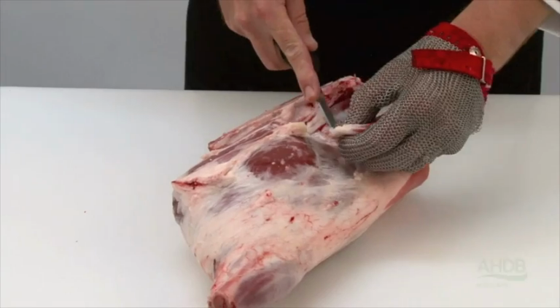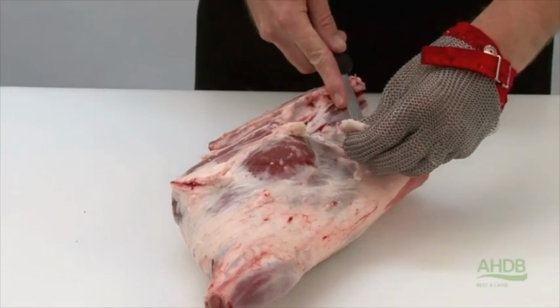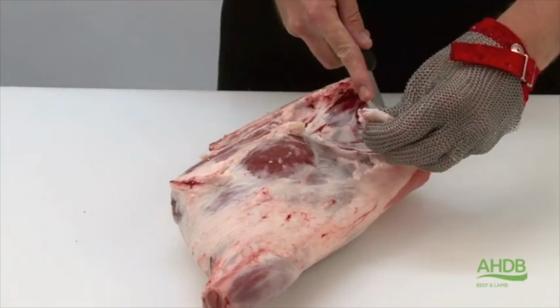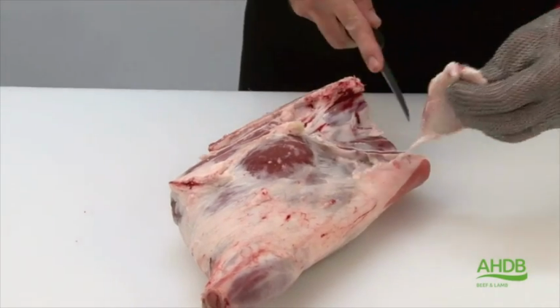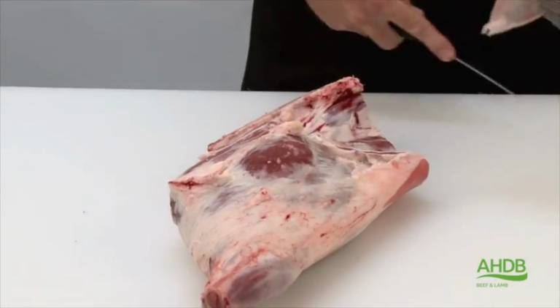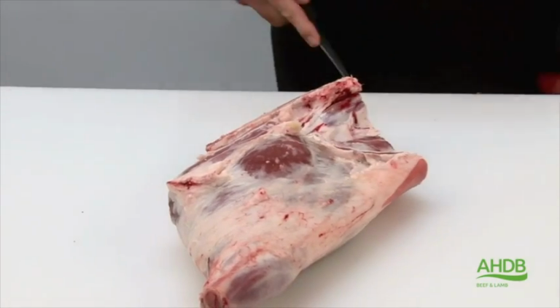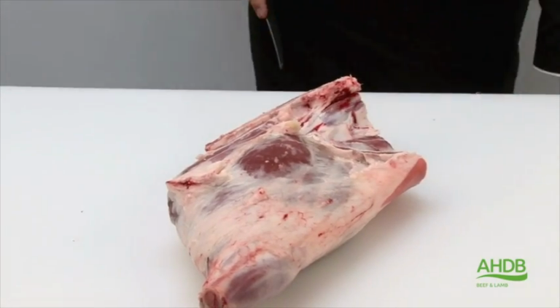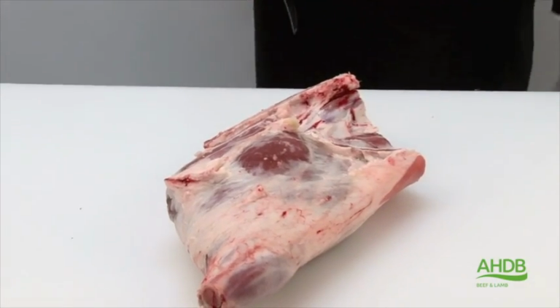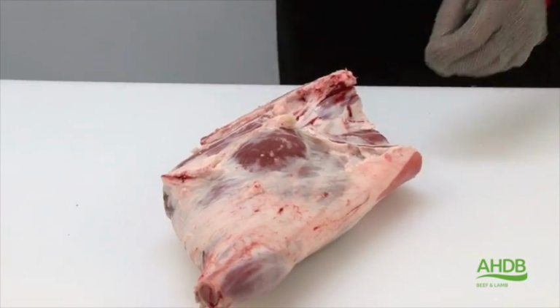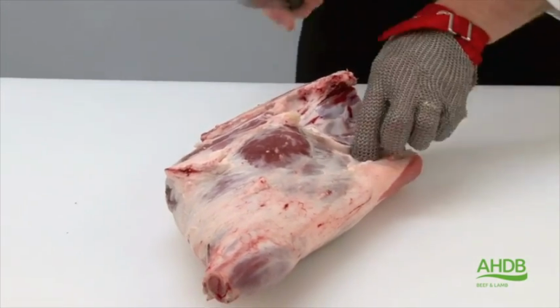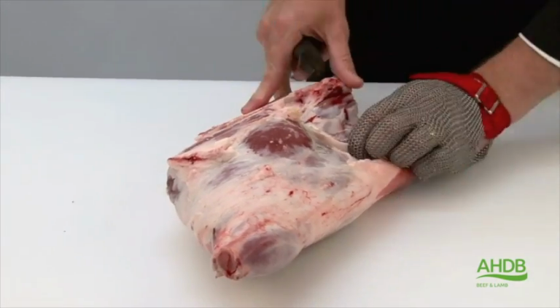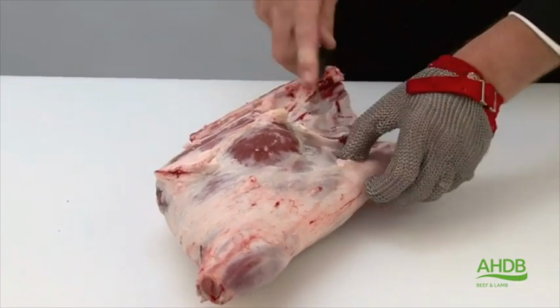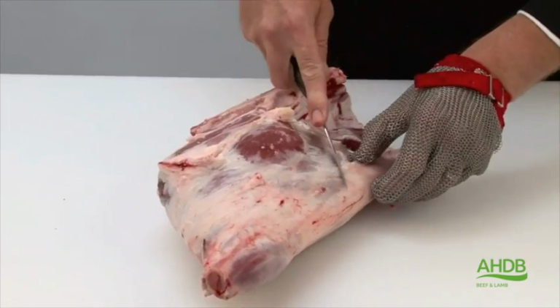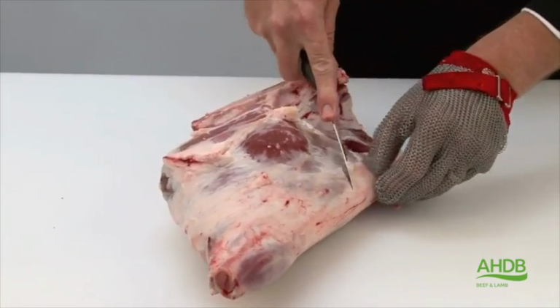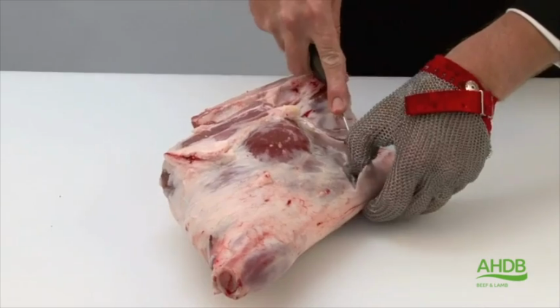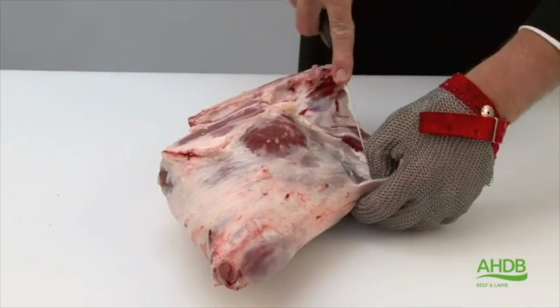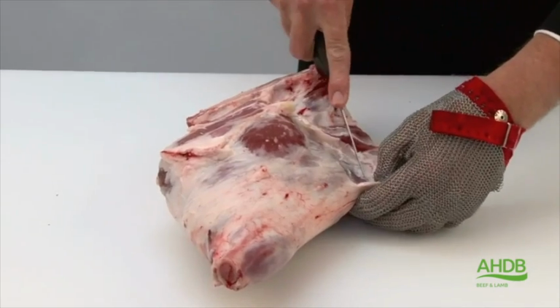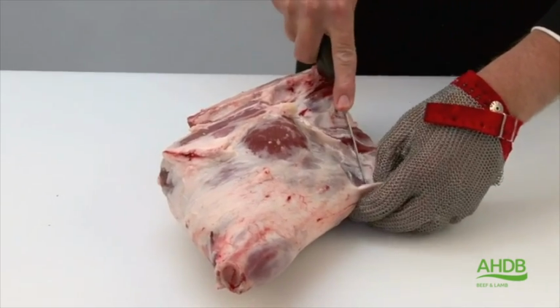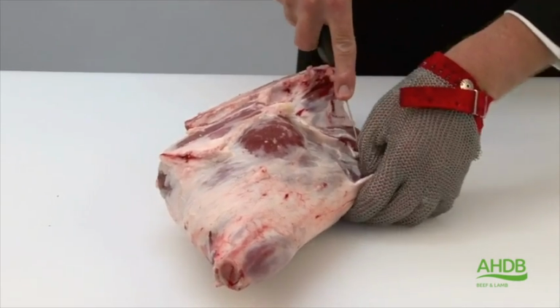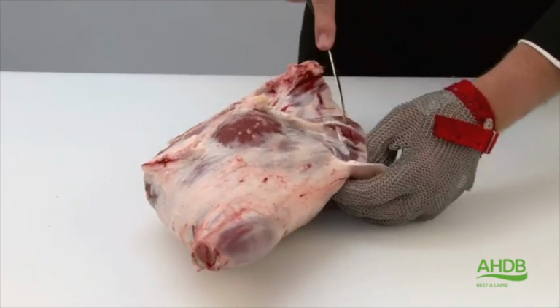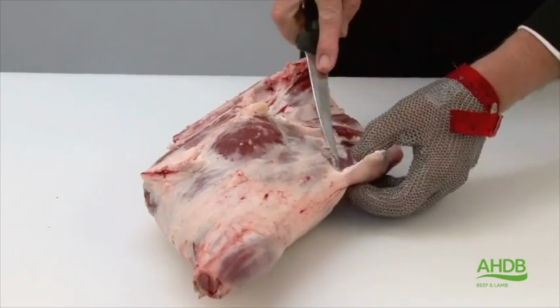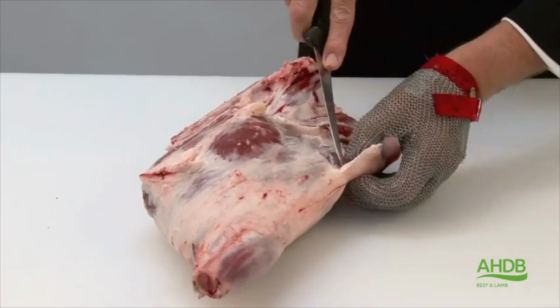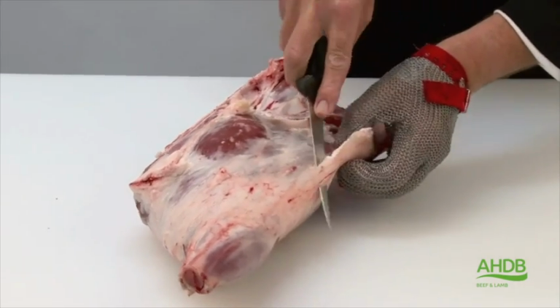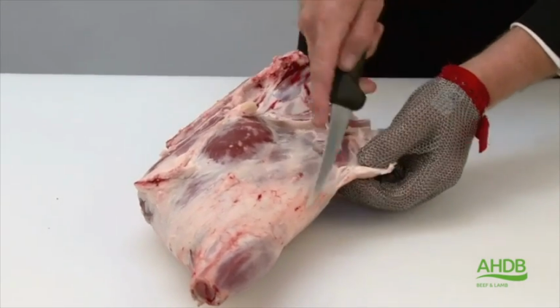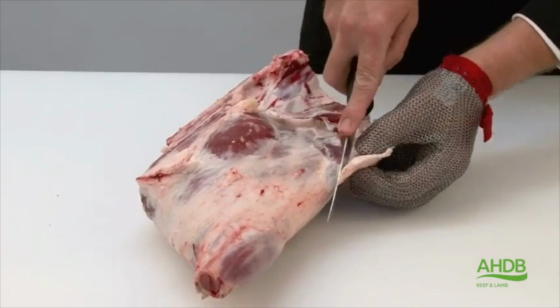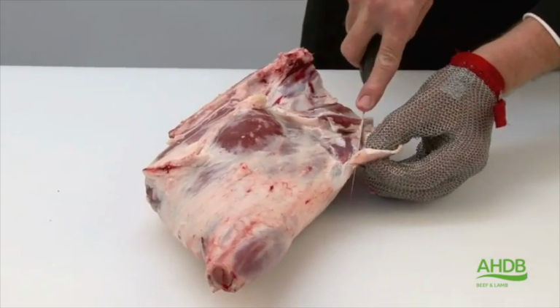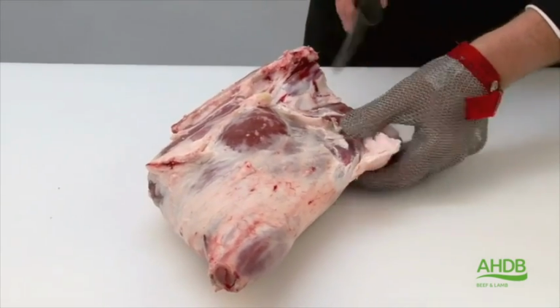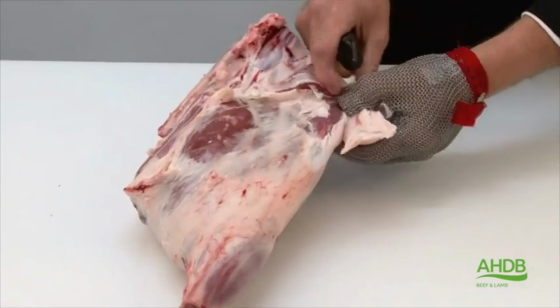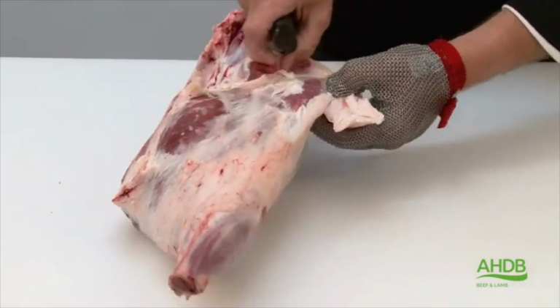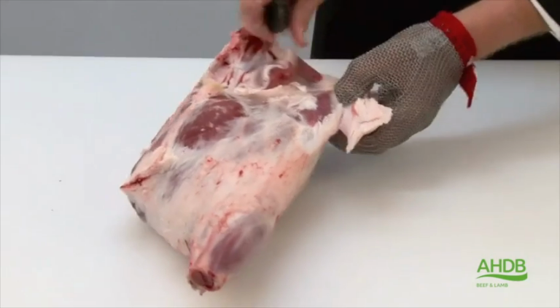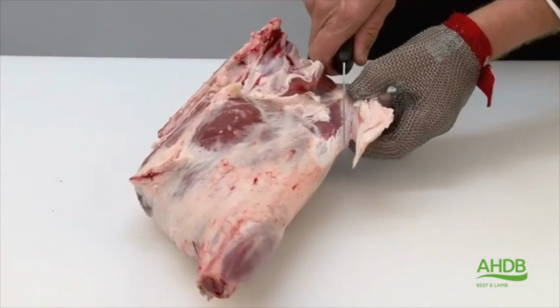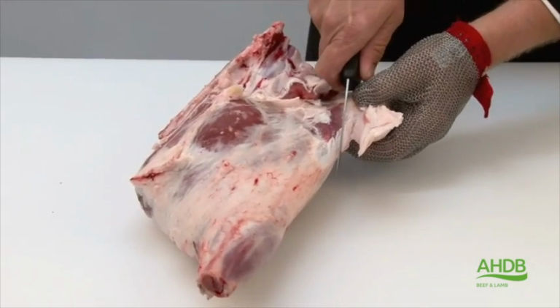For leg joints B, method B, we are utilising a leg and chump of lamb. First of all, we are removing excess fat from the outside.